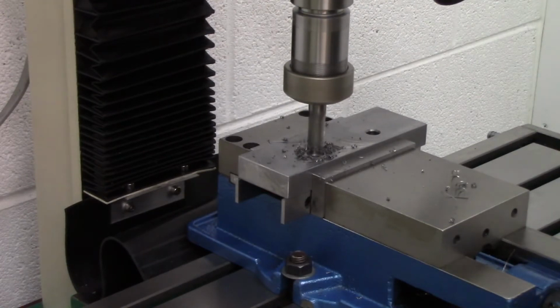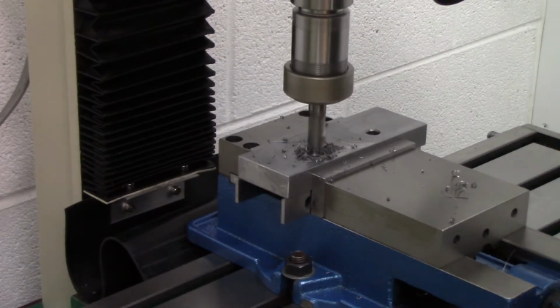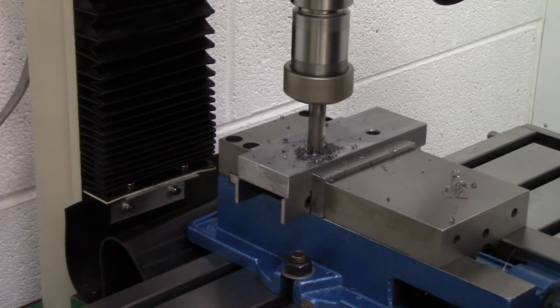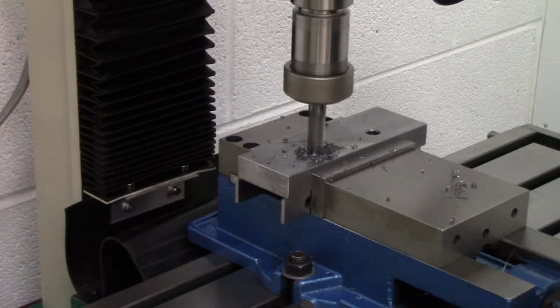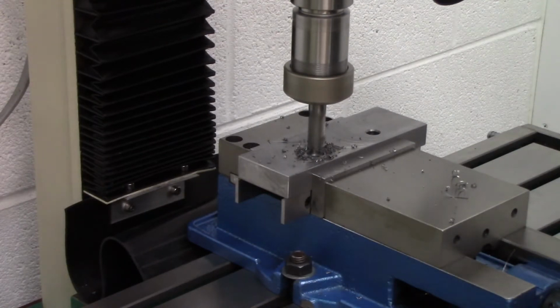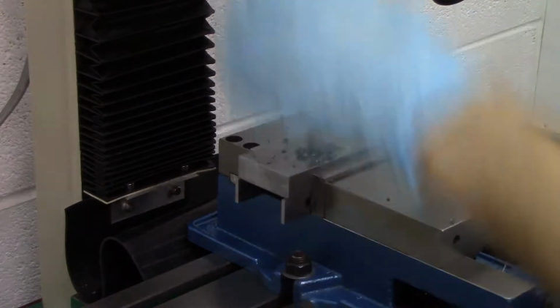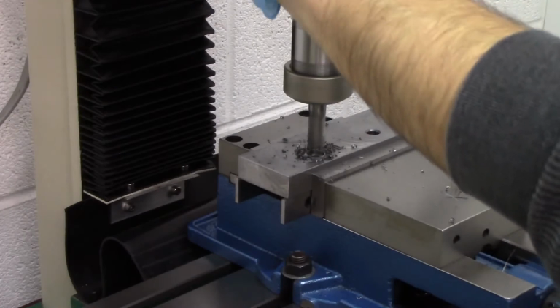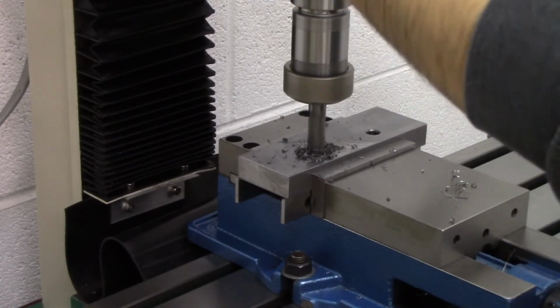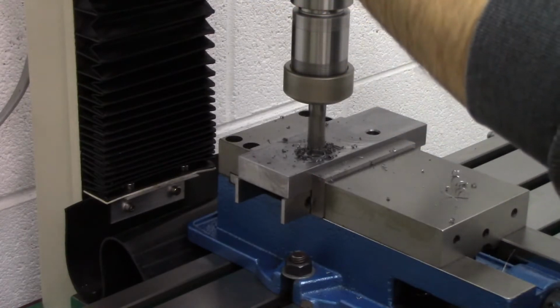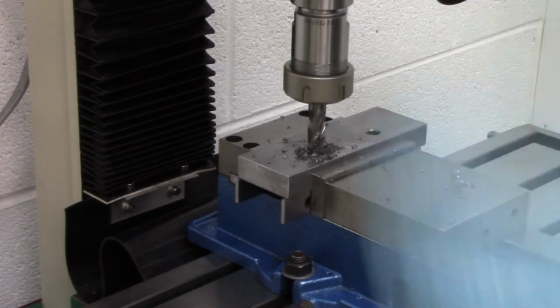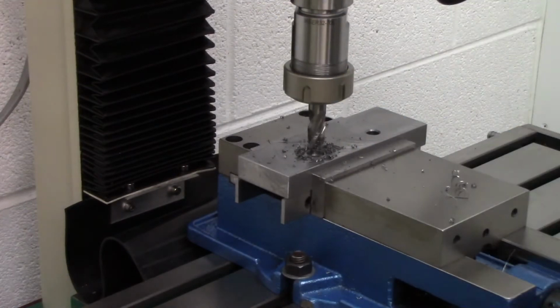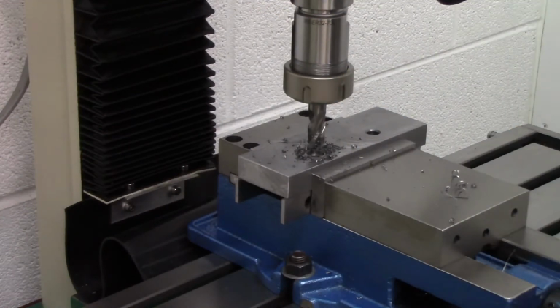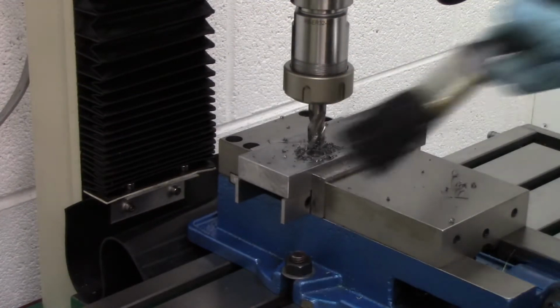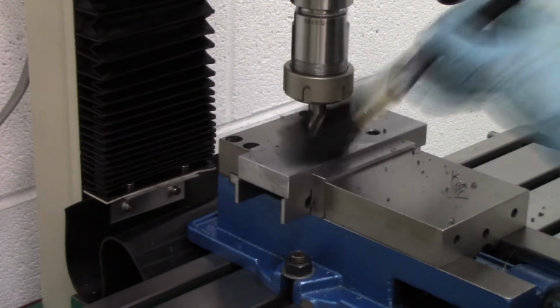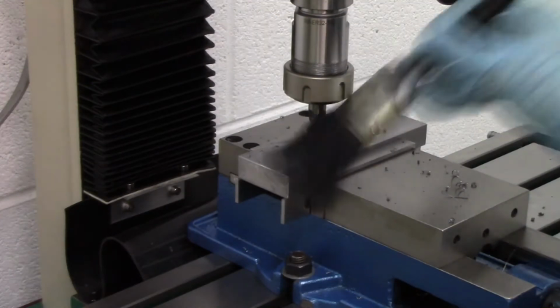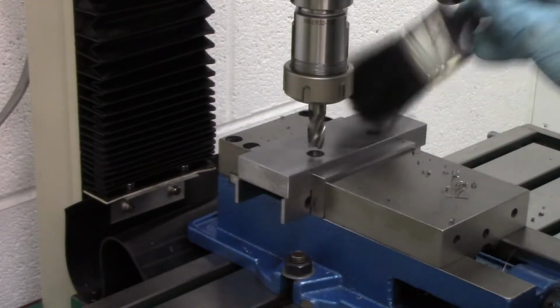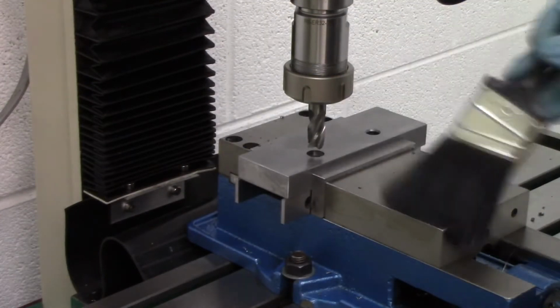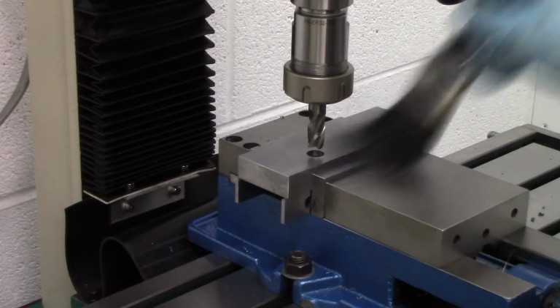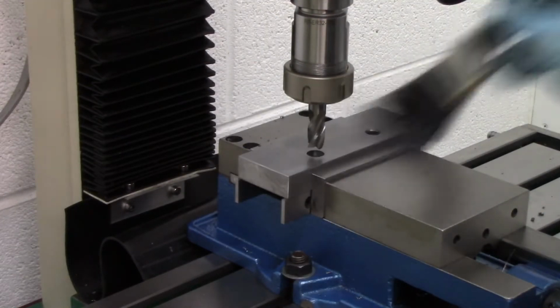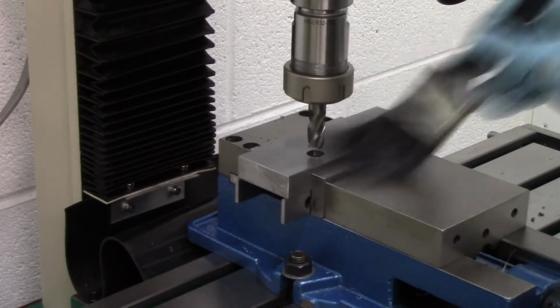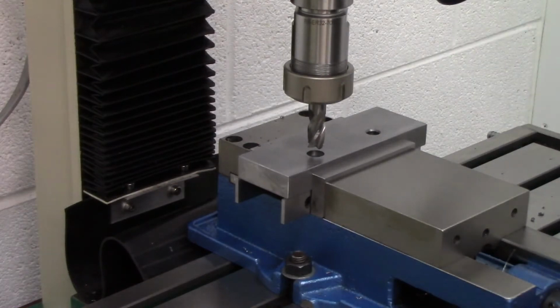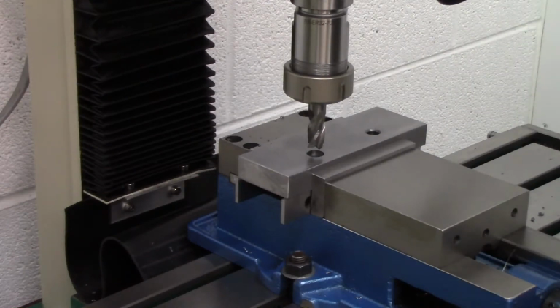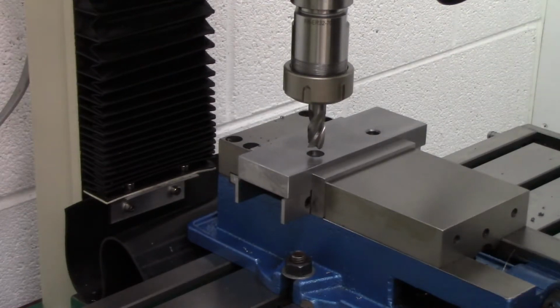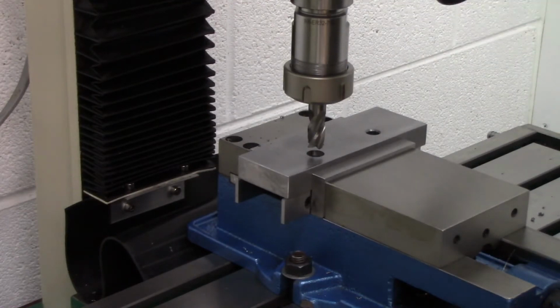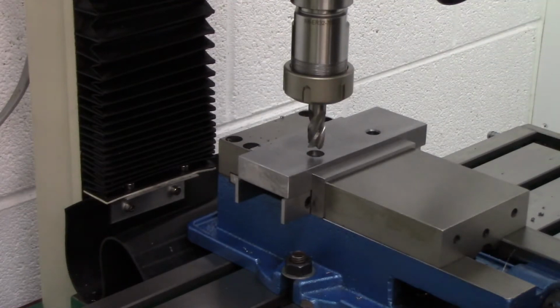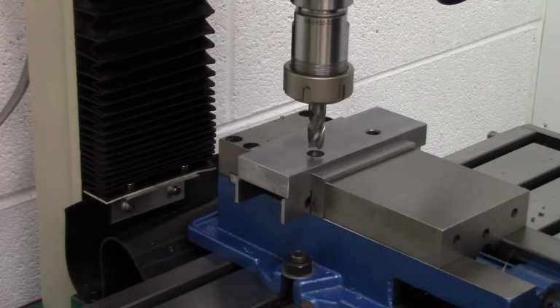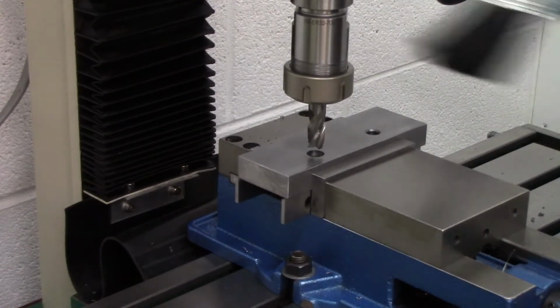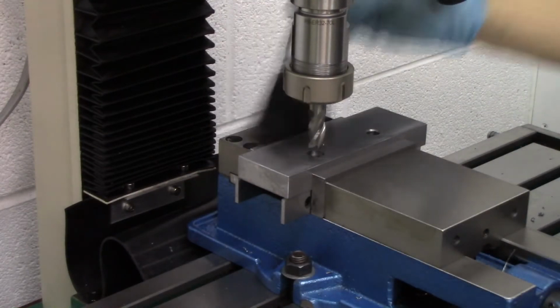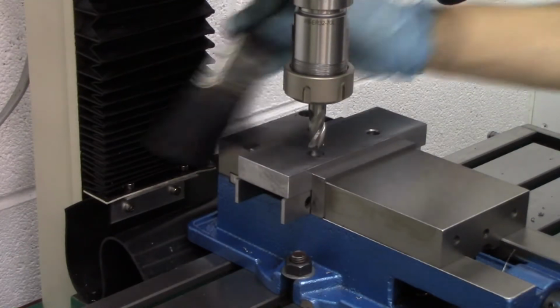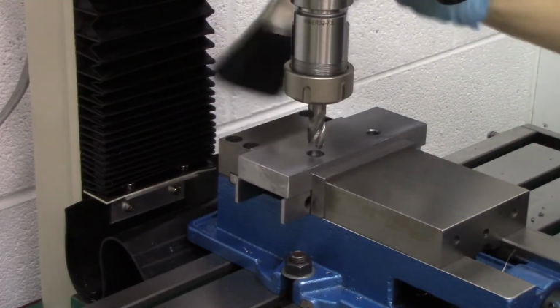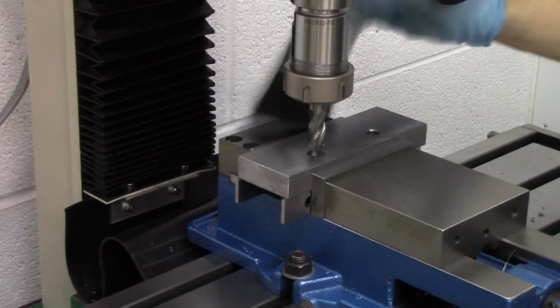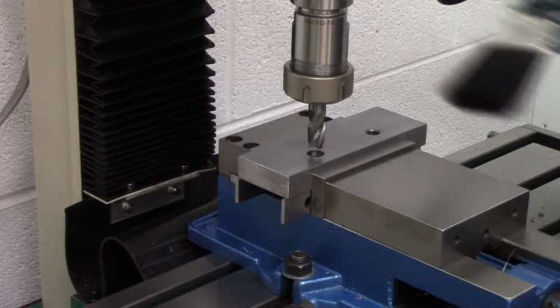I think we ended up with a depth of about a half an inch, something like that. But this worked out perfectly and the jaws slide along the bottom face of the vise just as the stock jaws do.